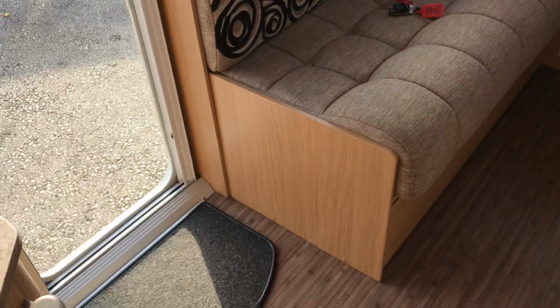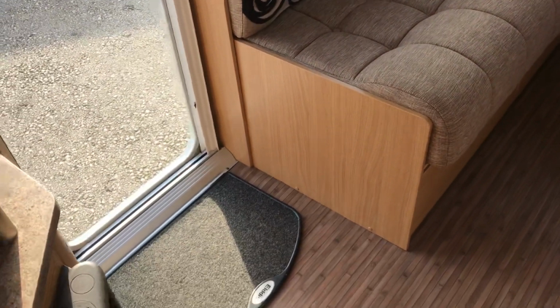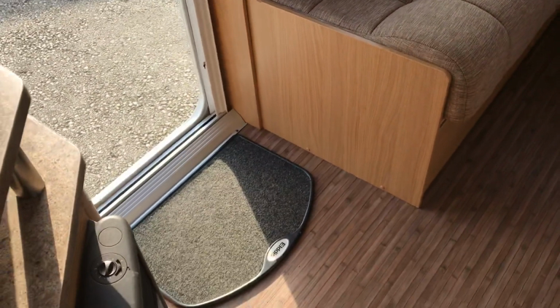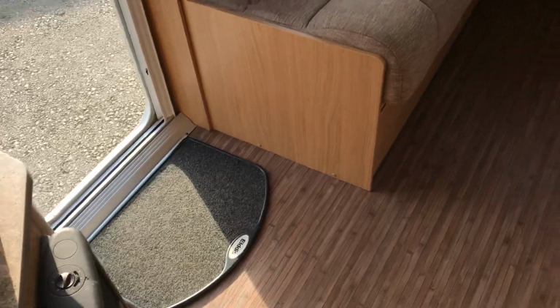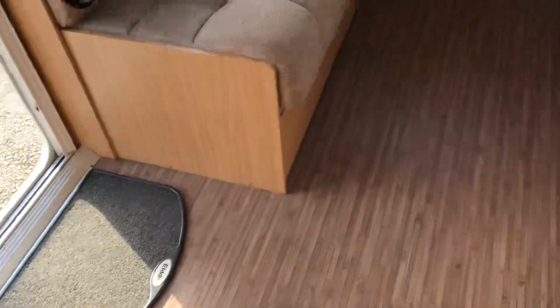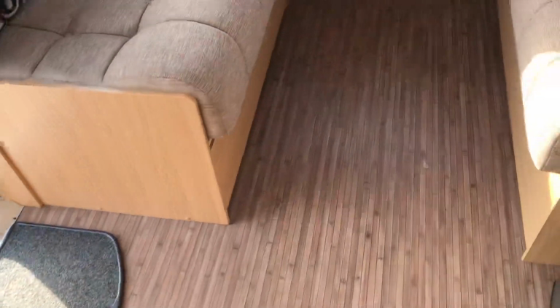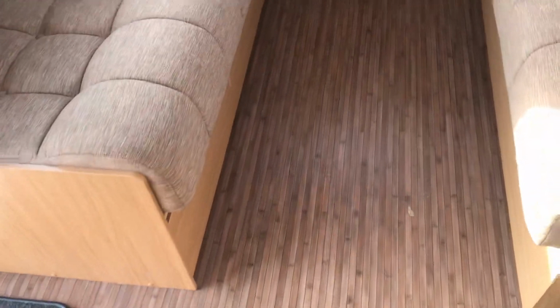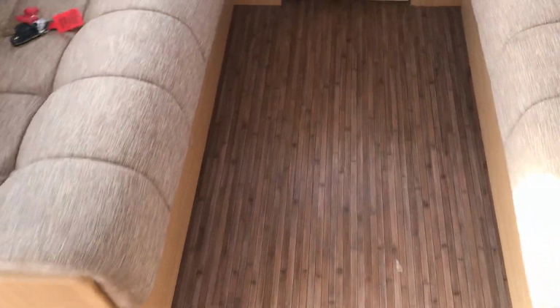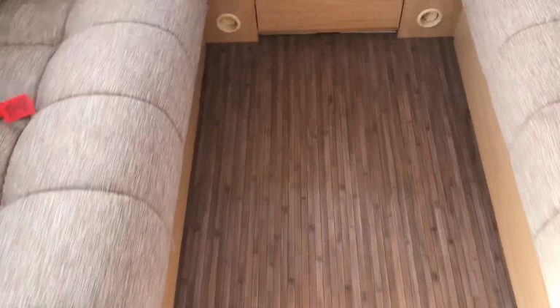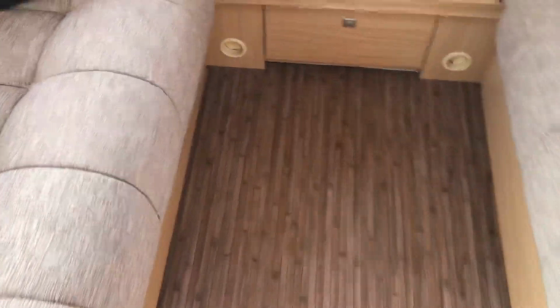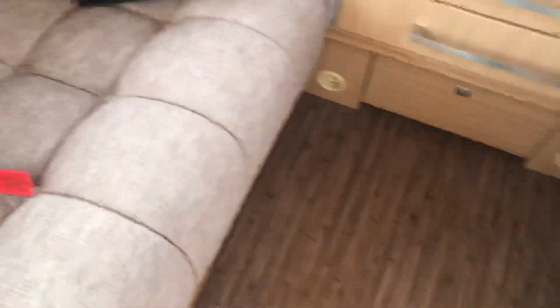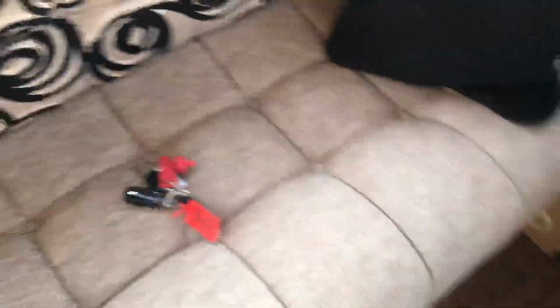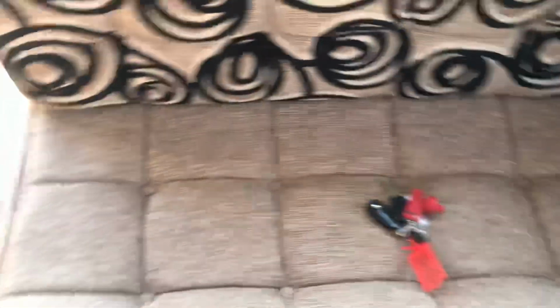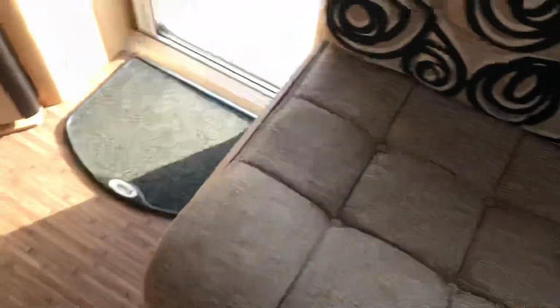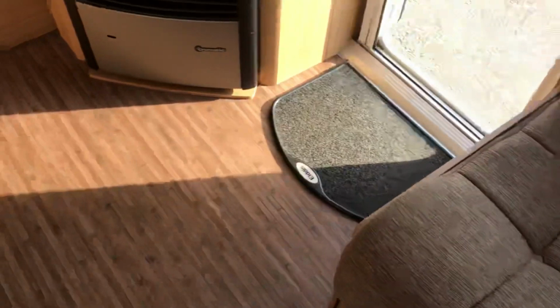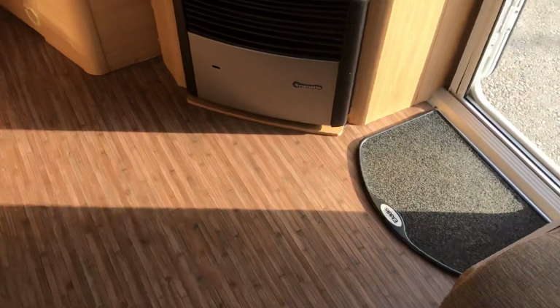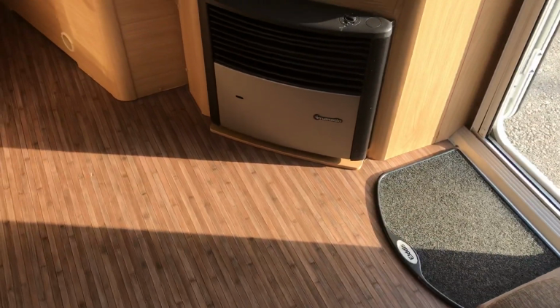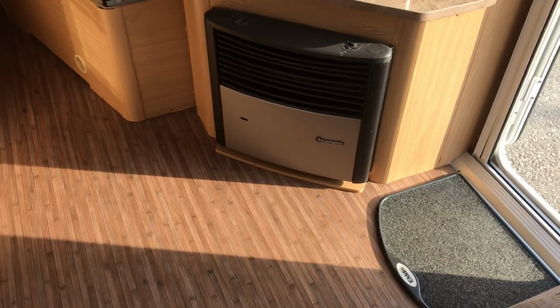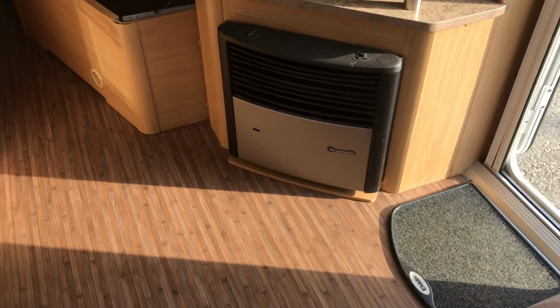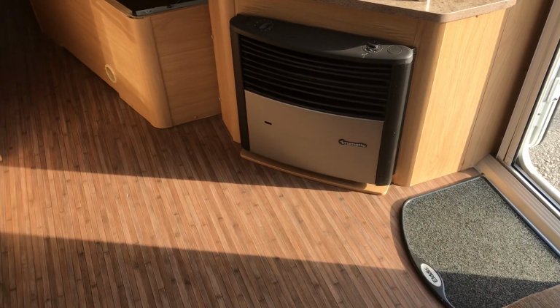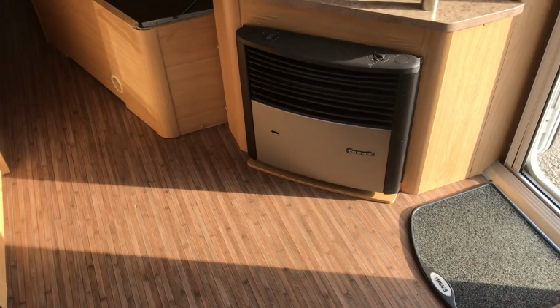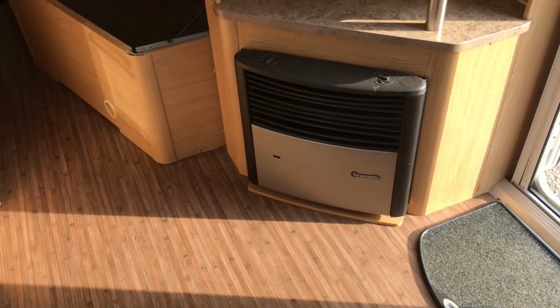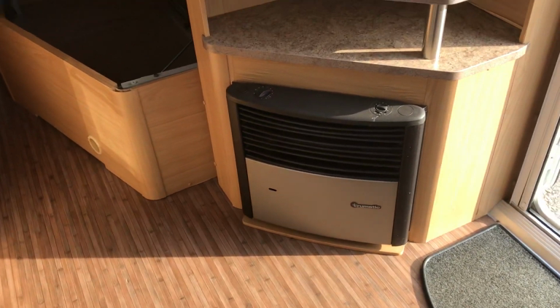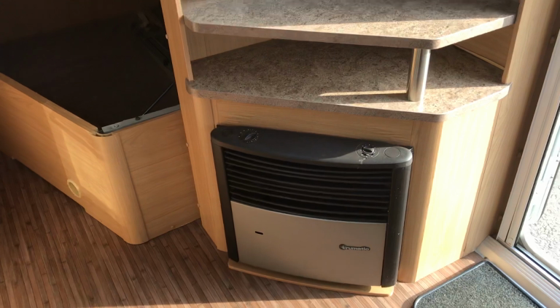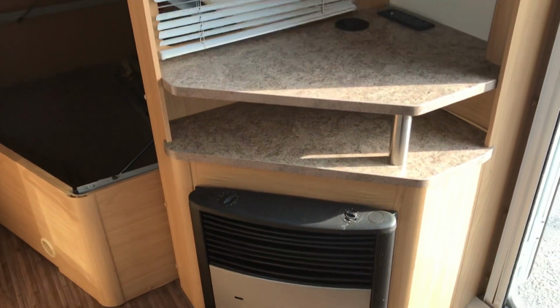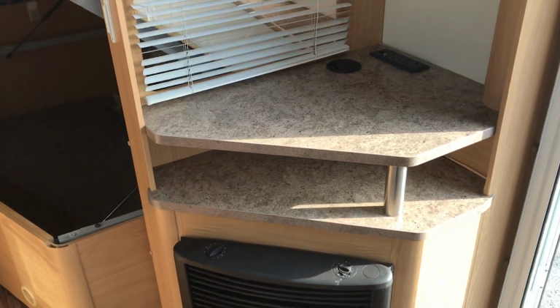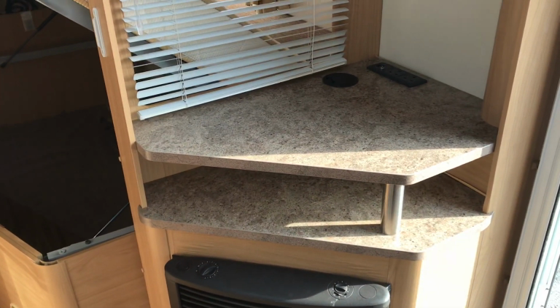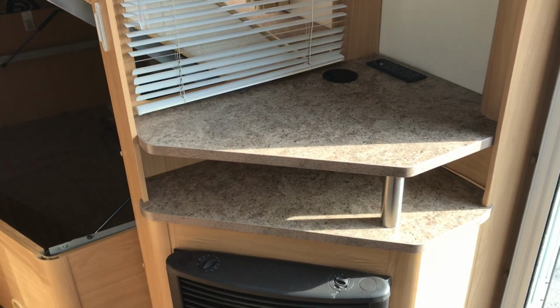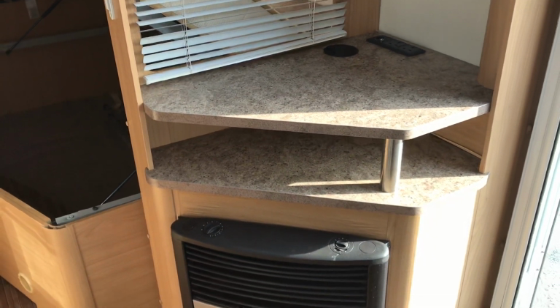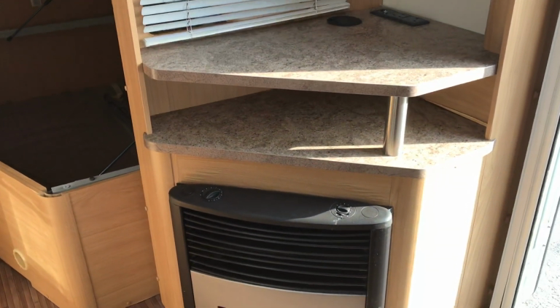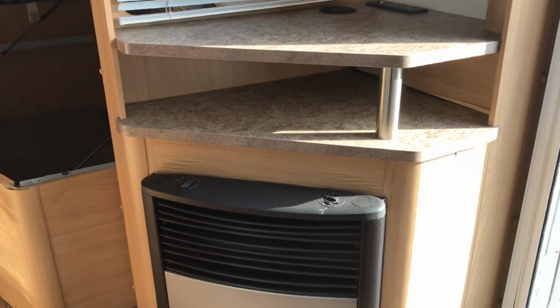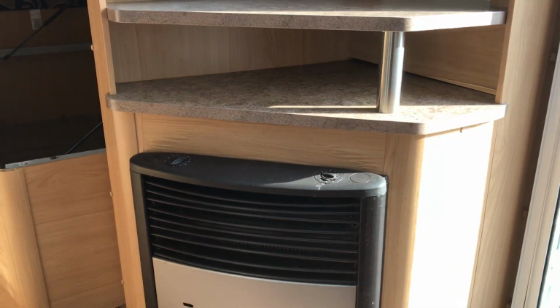The width is 2.24 metres, so that's a nice USP for this particular van — it's not very wide. There's a lino floor, and looking at the dresser area we've got the Truma fire — gas and electric — and a TV station with extra space underneath.